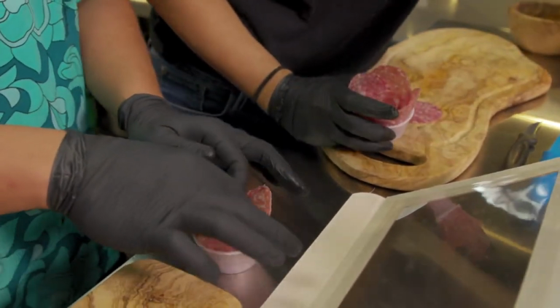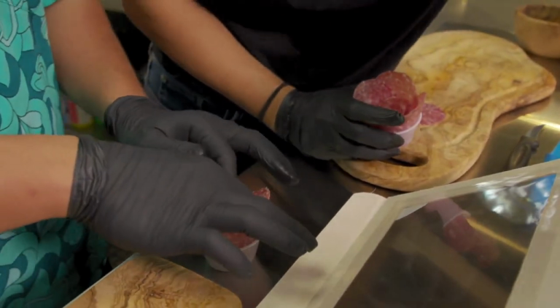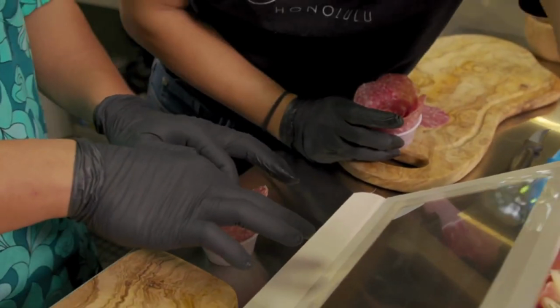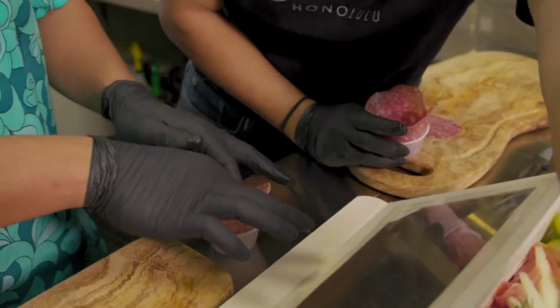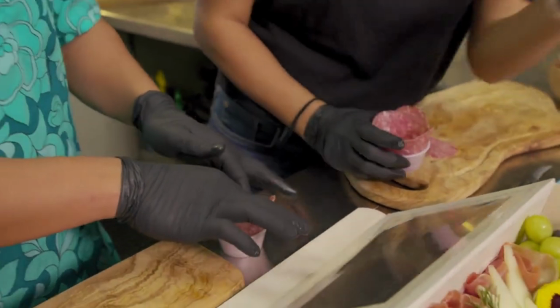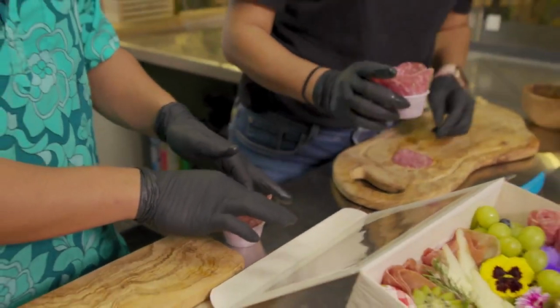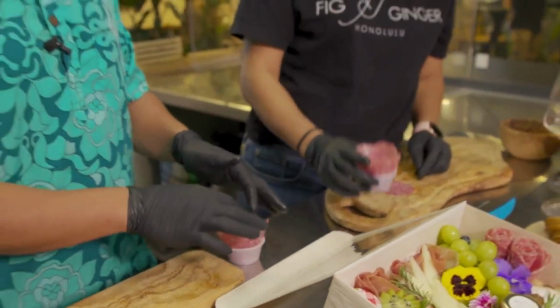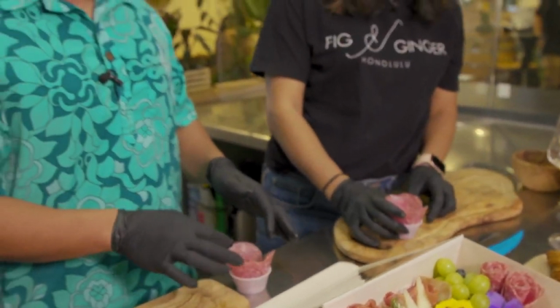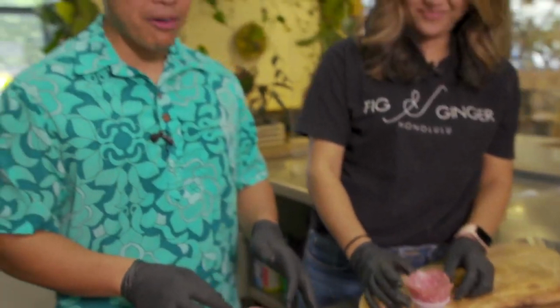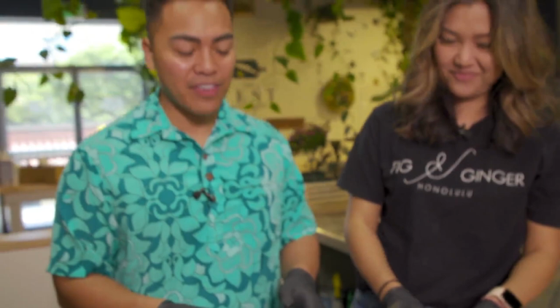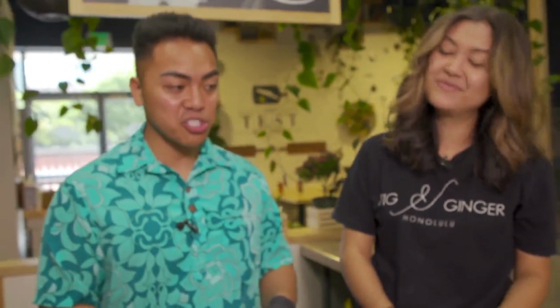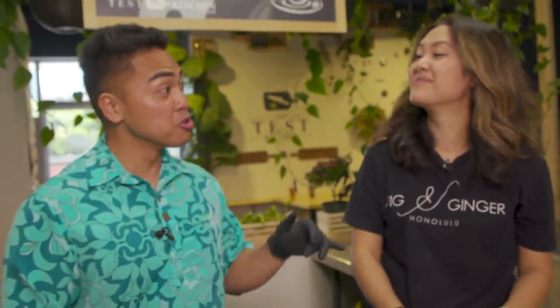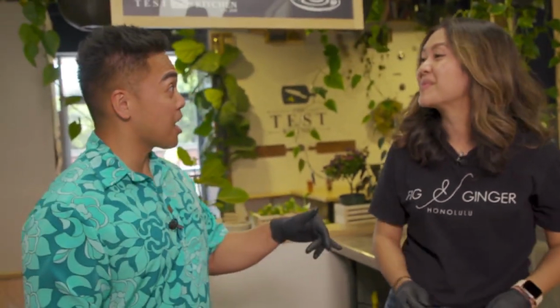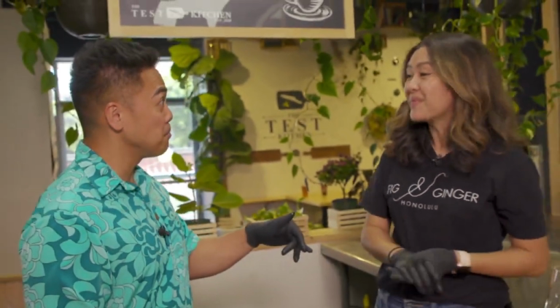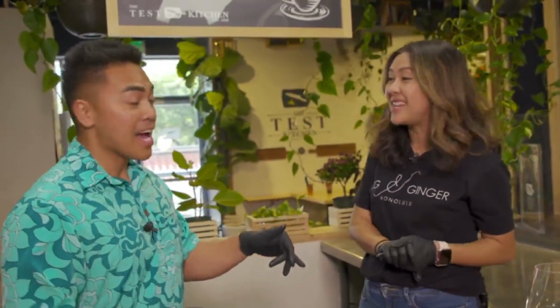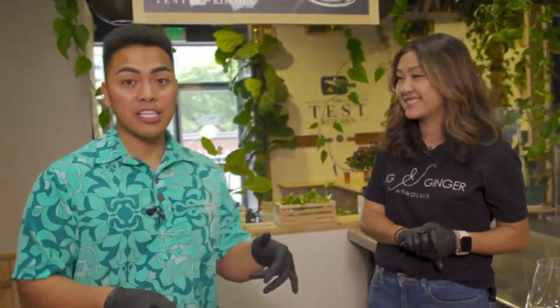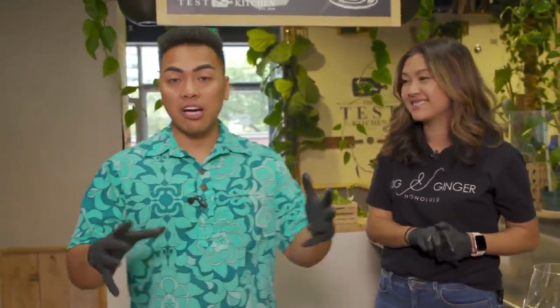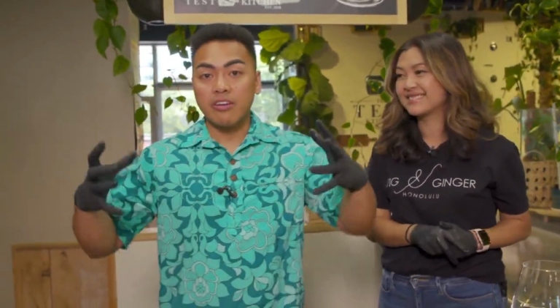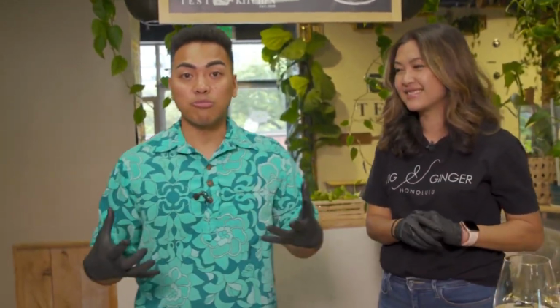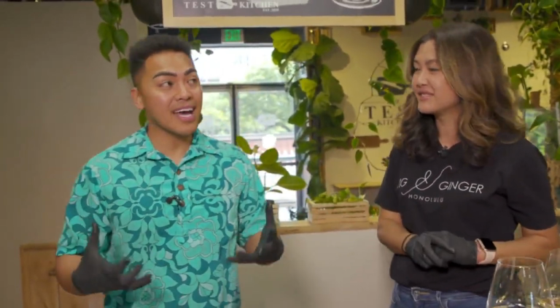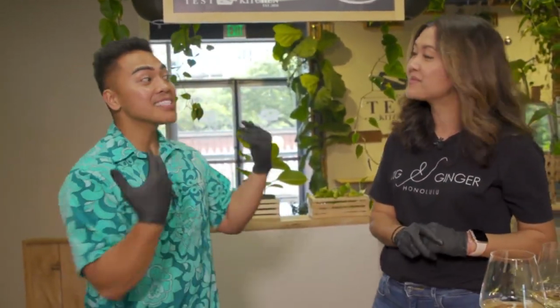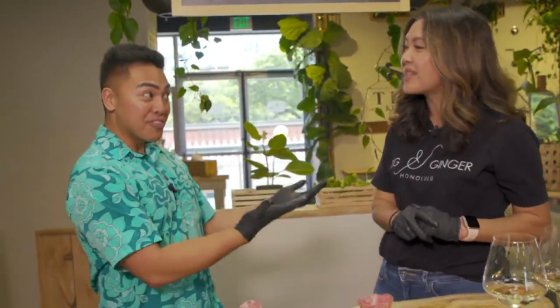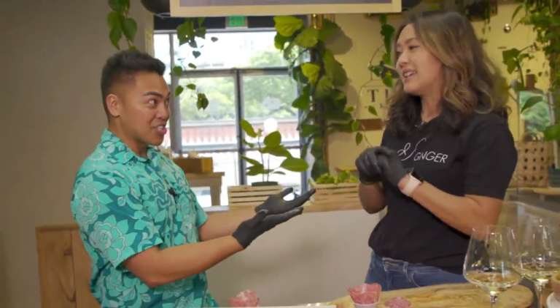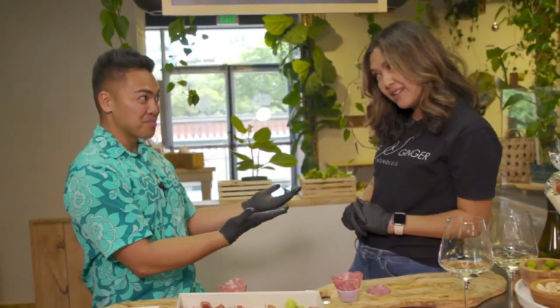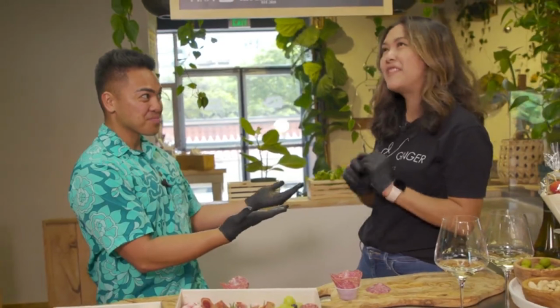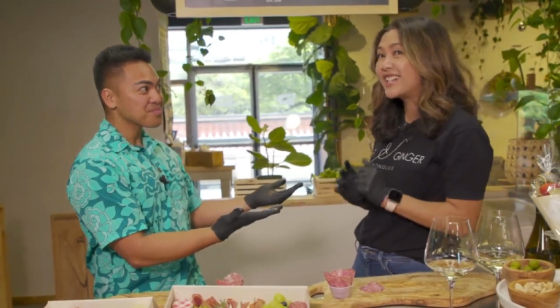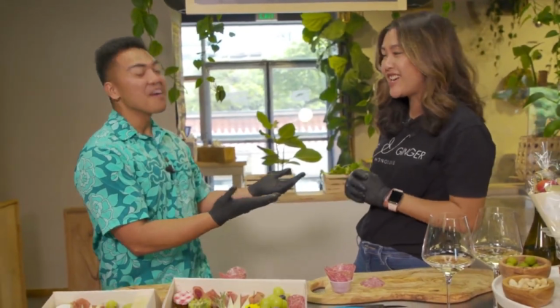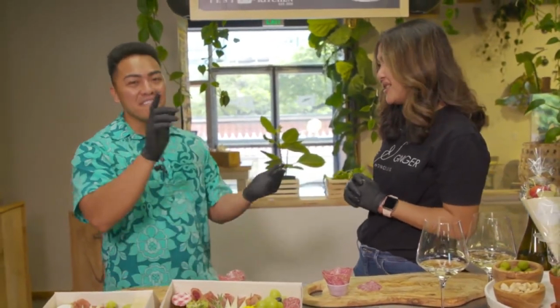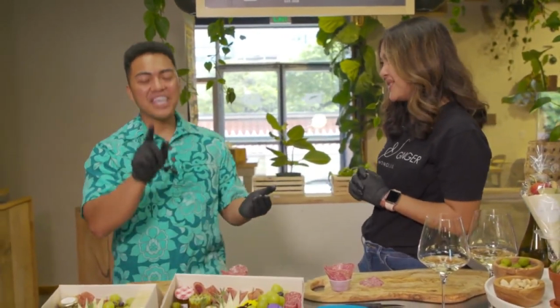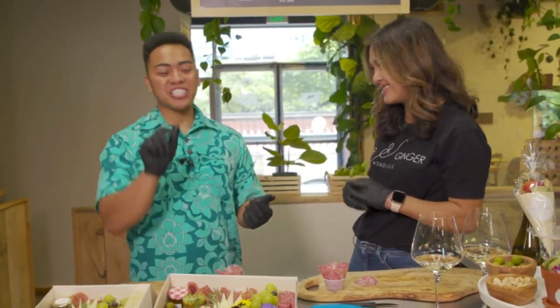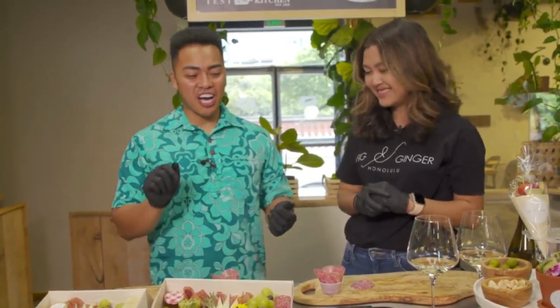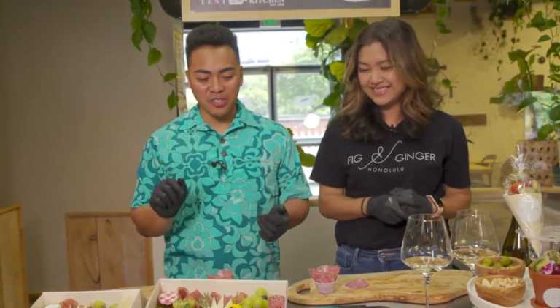Yim, thank you so much. Everyone, you can check them out at FigAndGingerHonolulu.com, as well as check out their social media at Fig.GingerHonolulu.